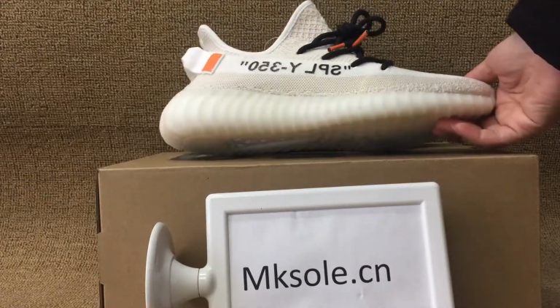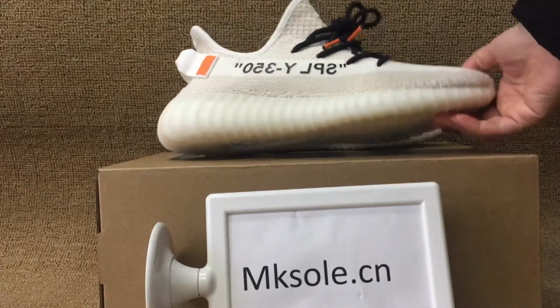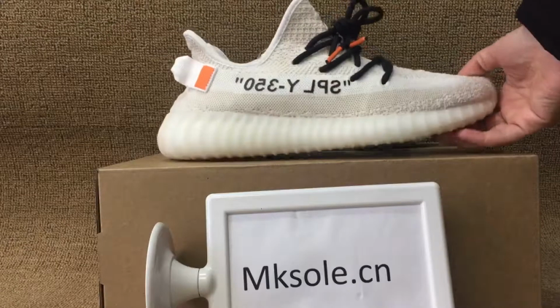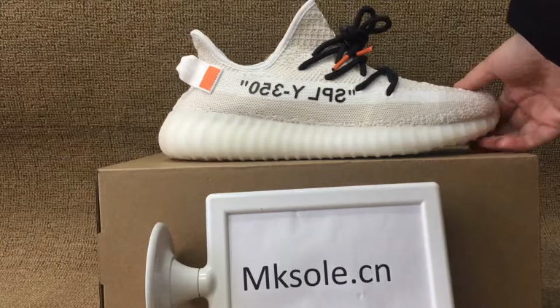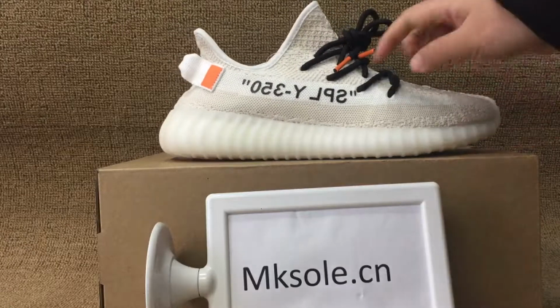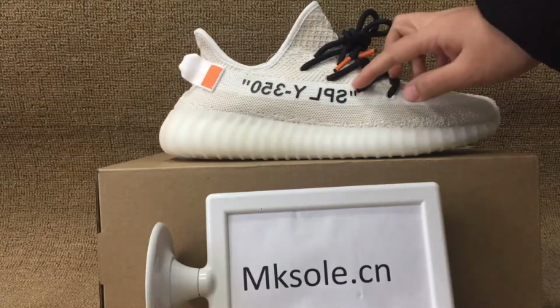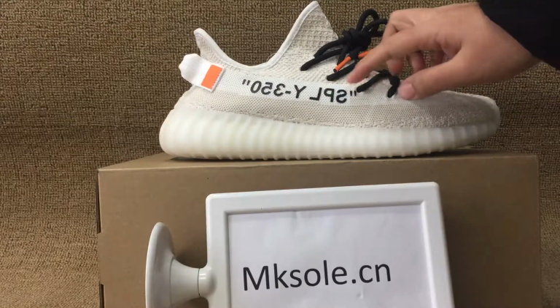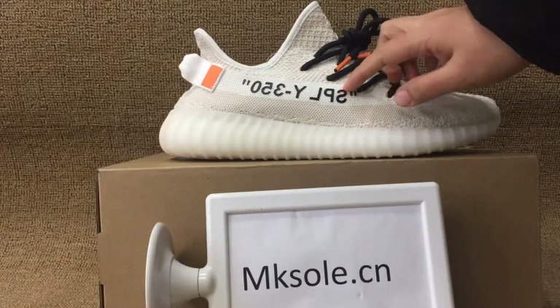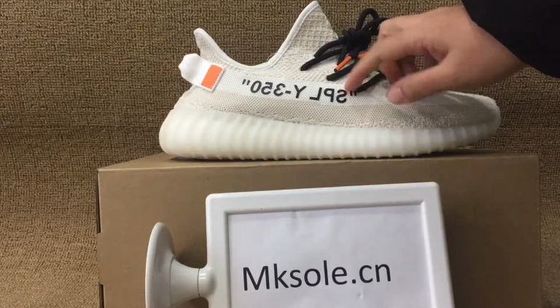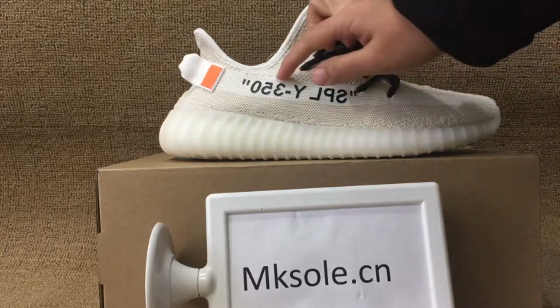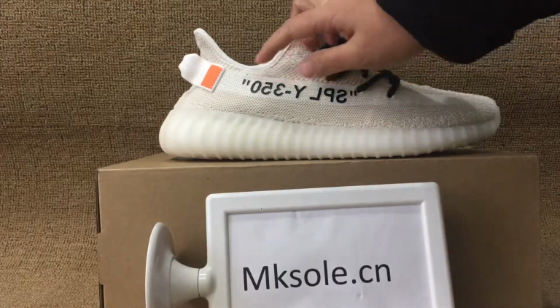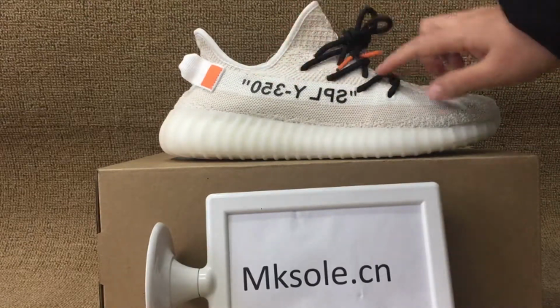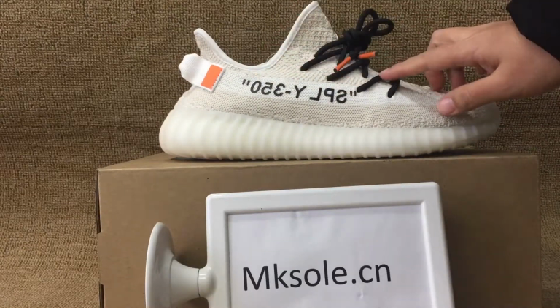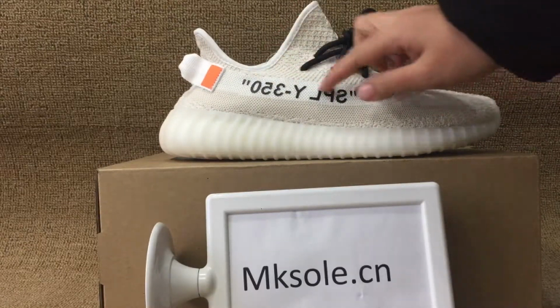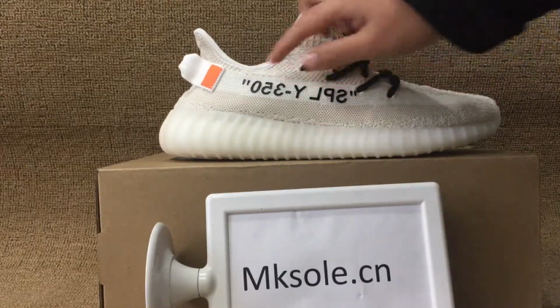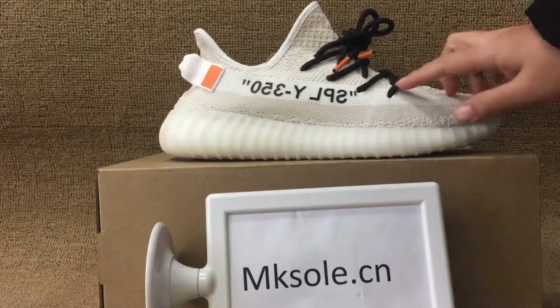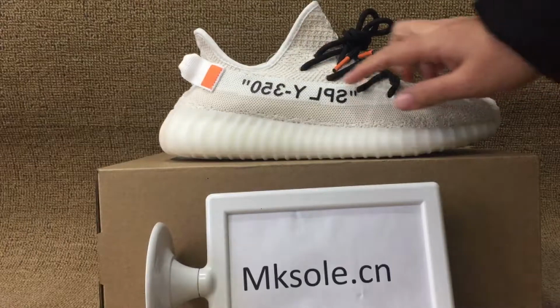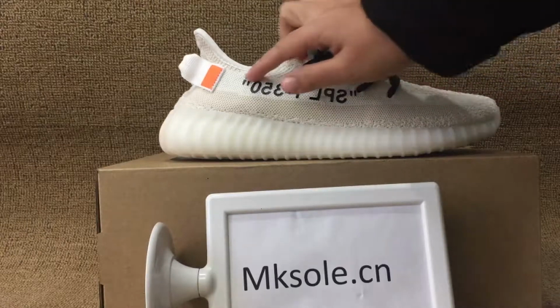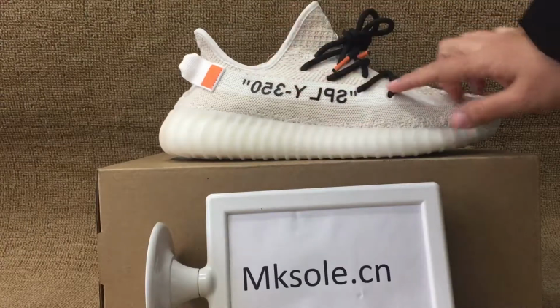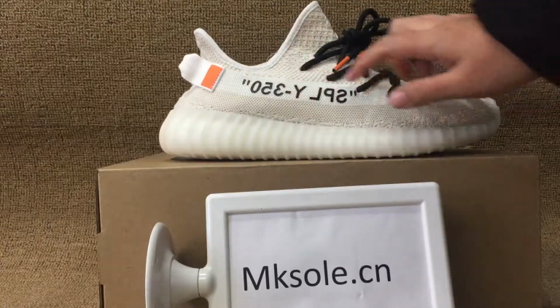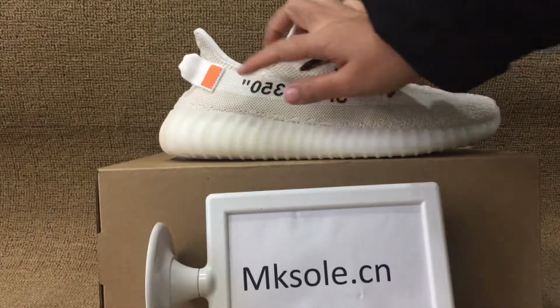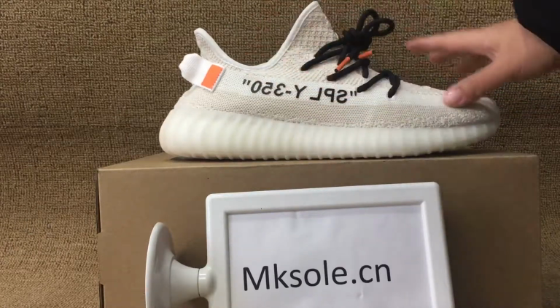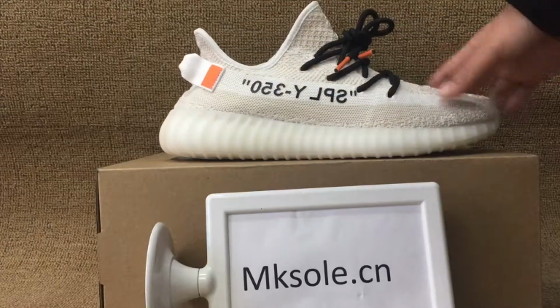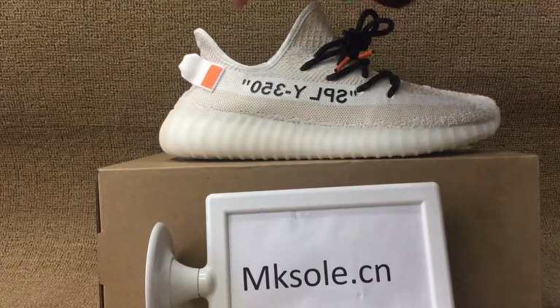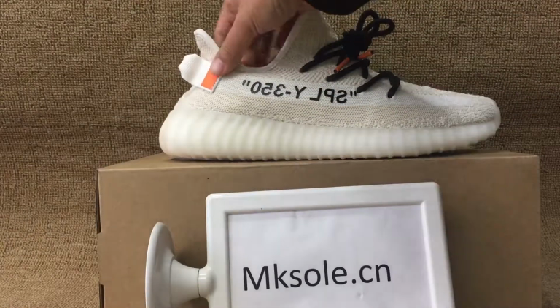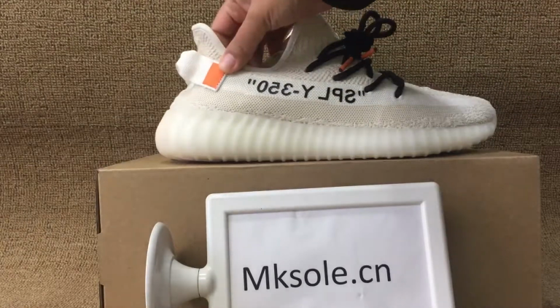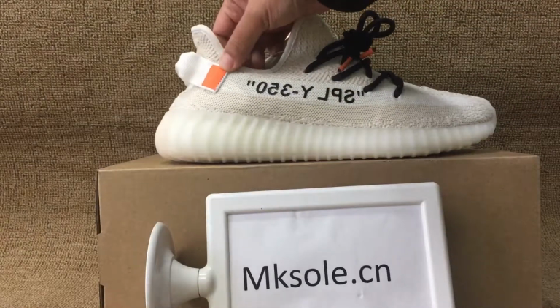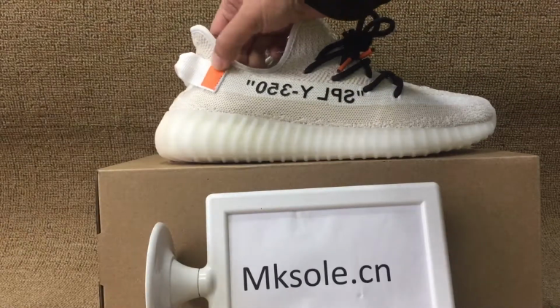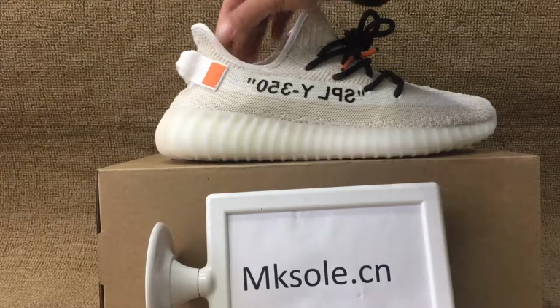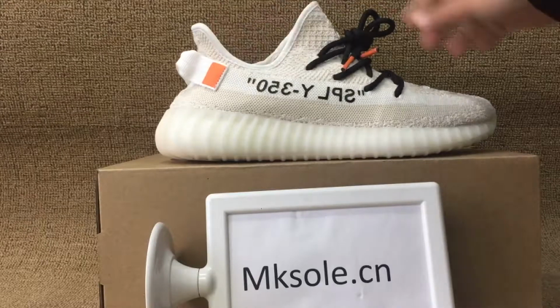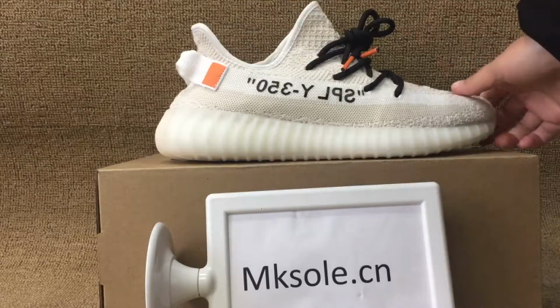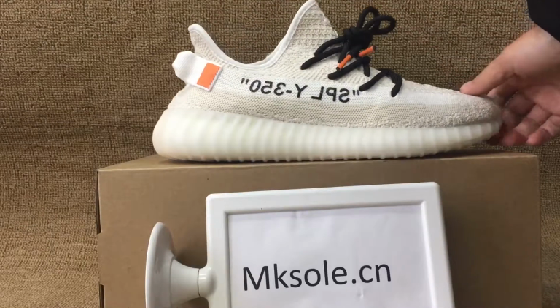Check out this side here — it has the Yeezy 350 black, with white stitching and the orange tag at the back side.